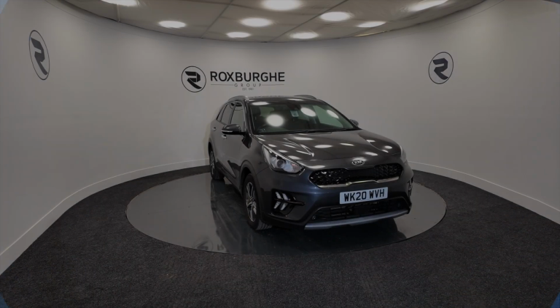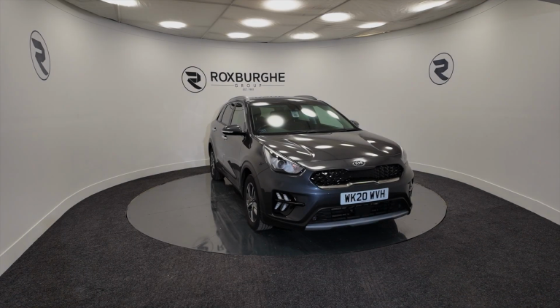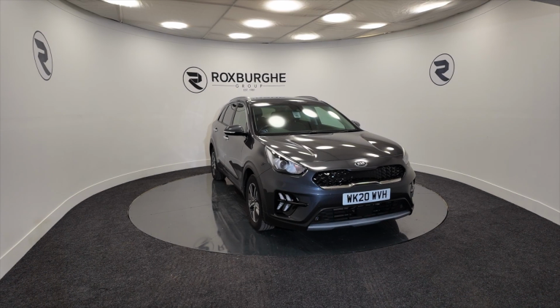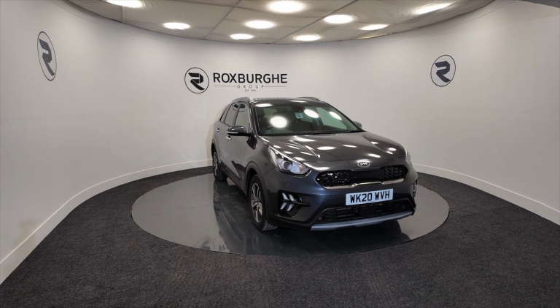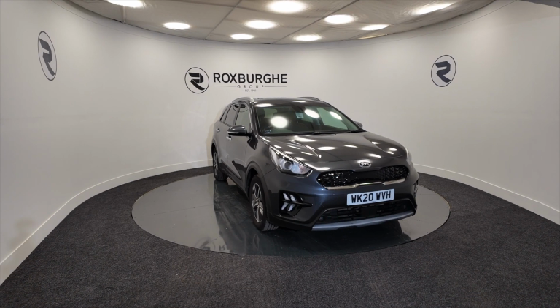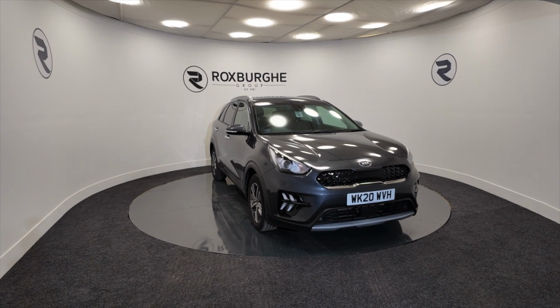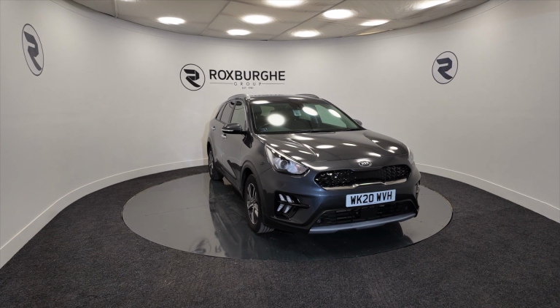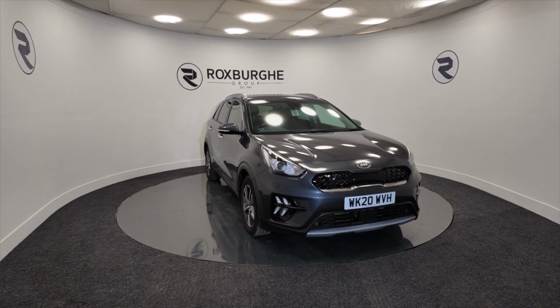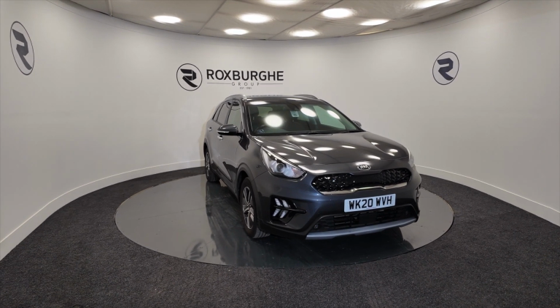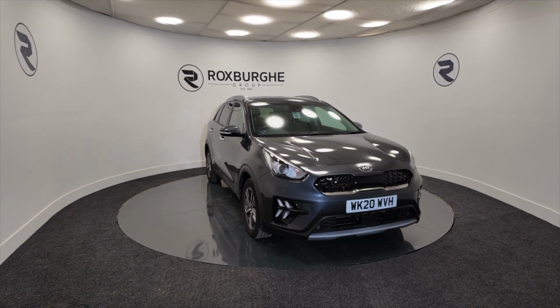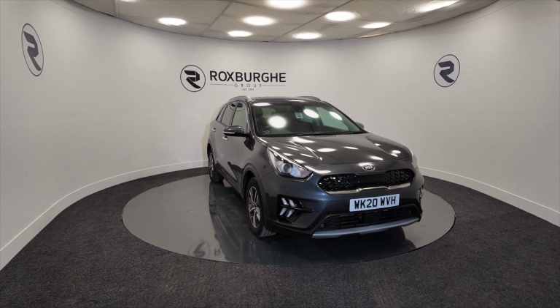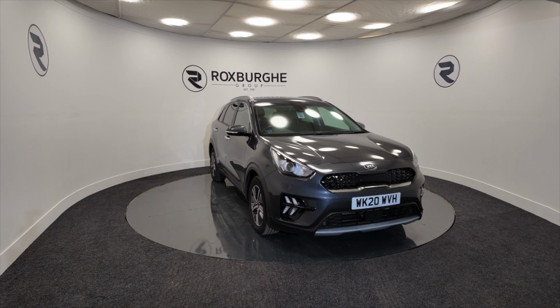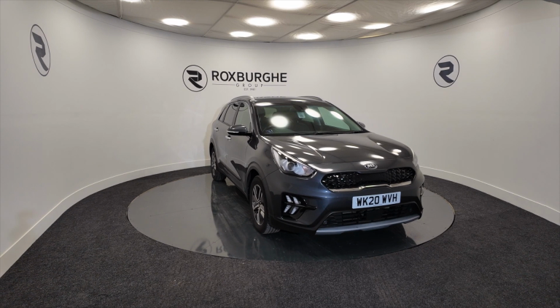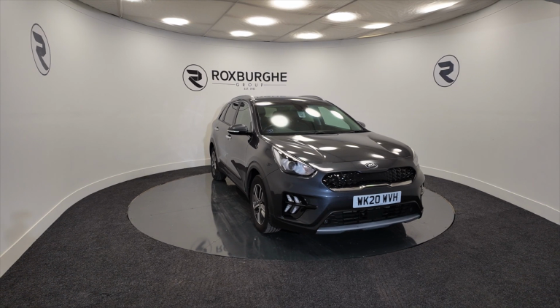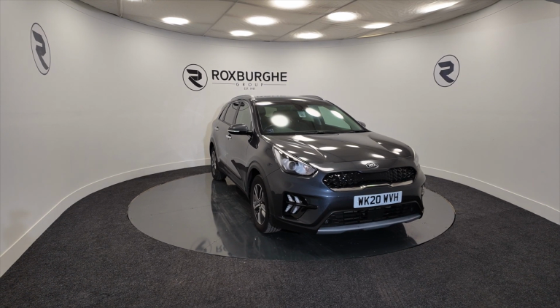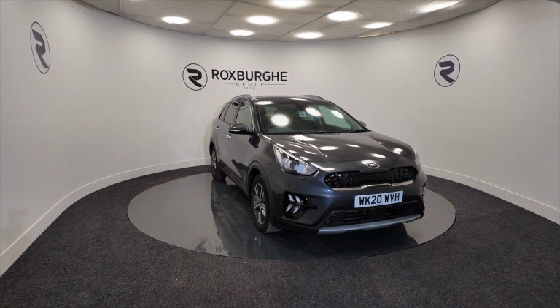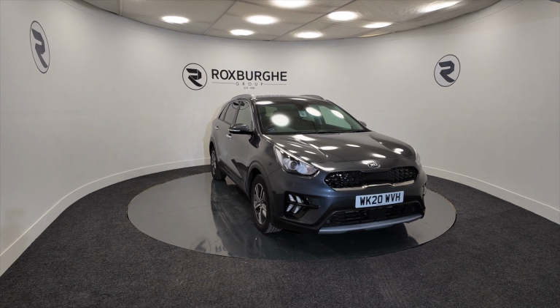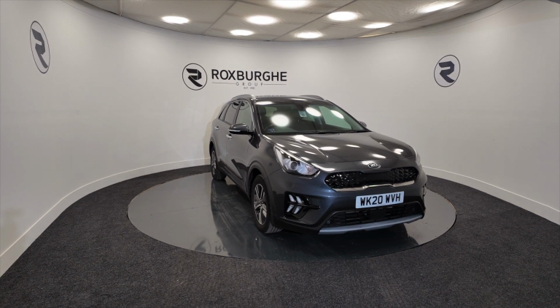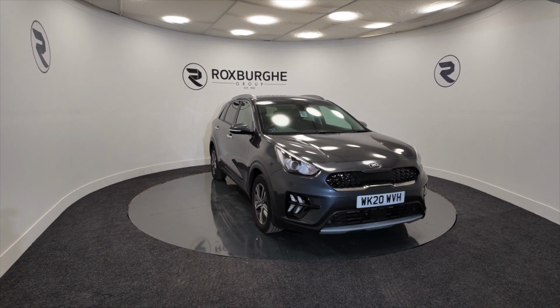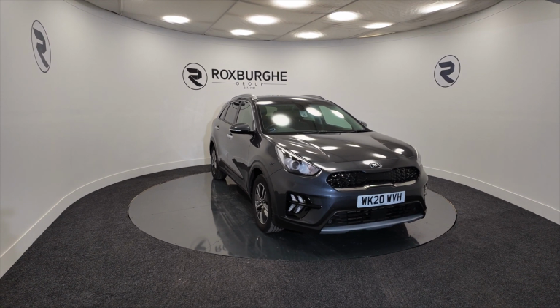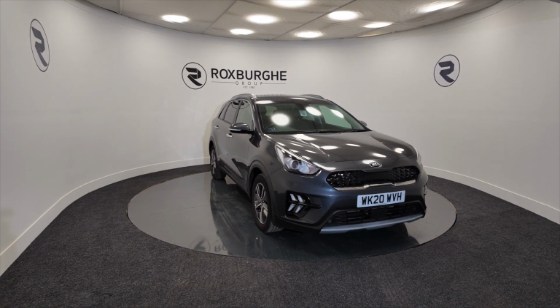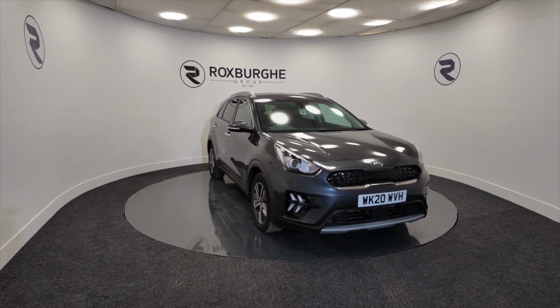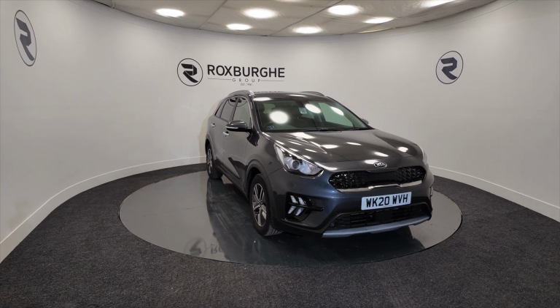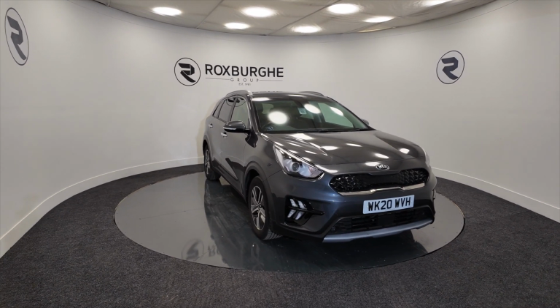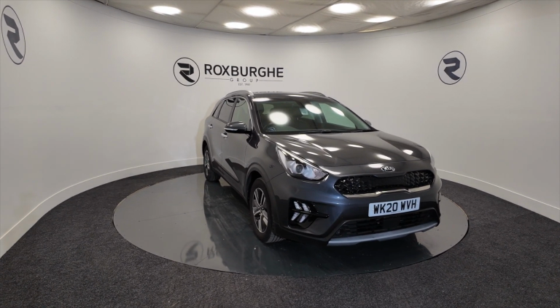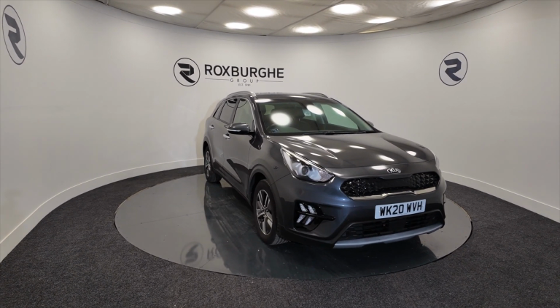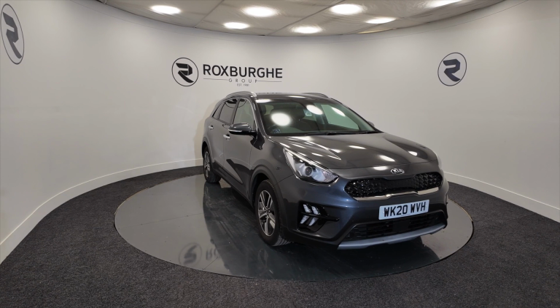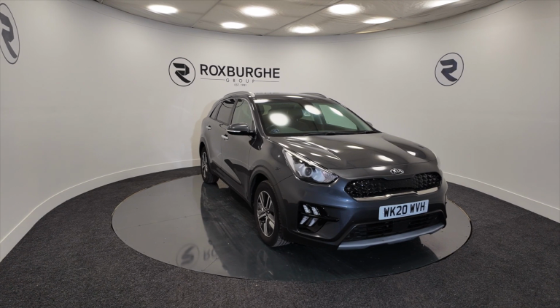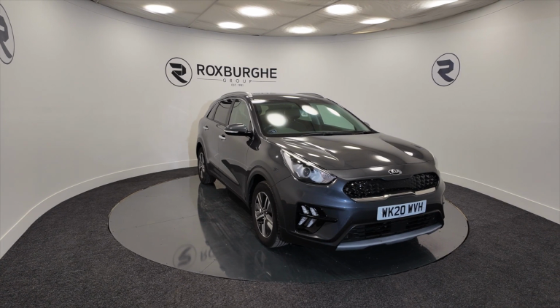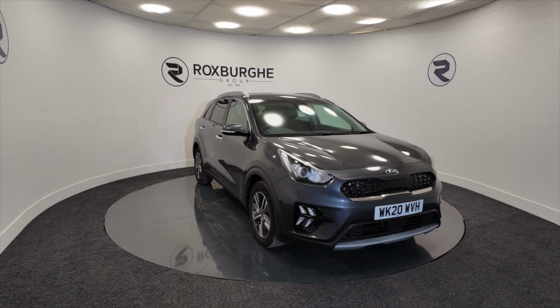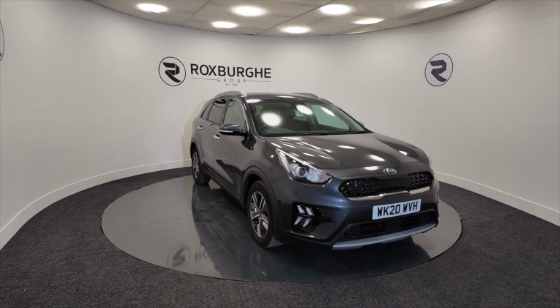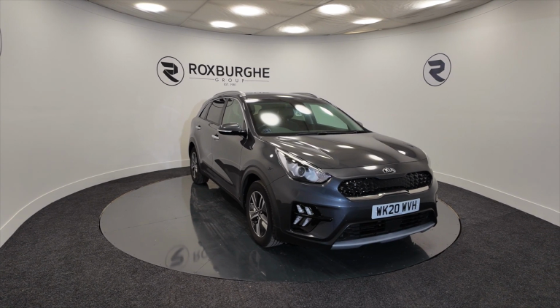Hello and welcome to the Roxman Group Vehicle Showcase. Today we're showcasing this Kia Niro 2 in grey — hybrid electric, on a 2020 plate, with a 6-speed semi-automatic gearbox.